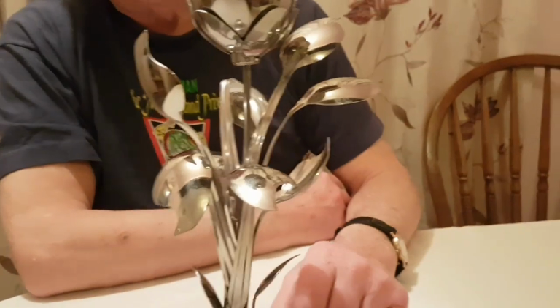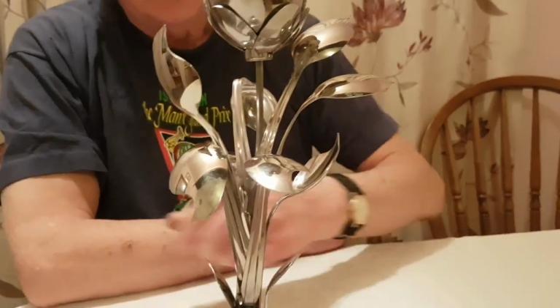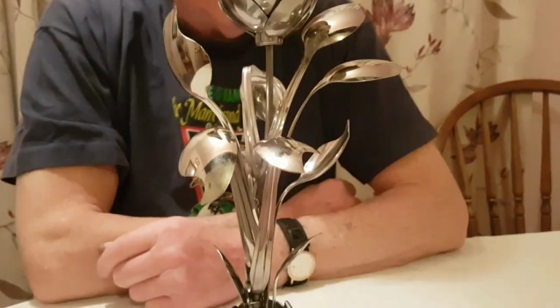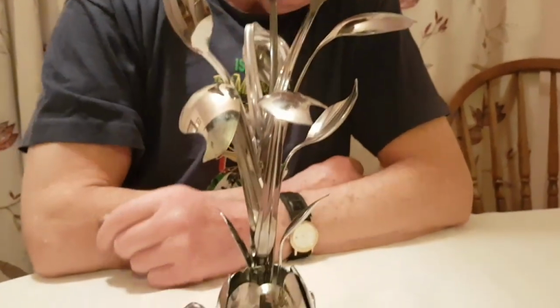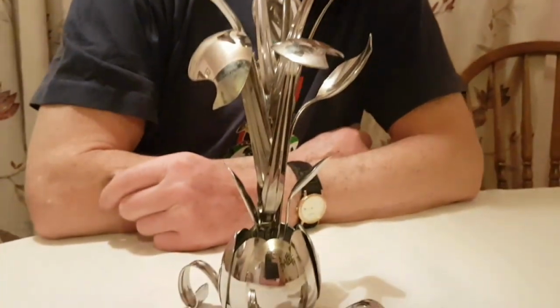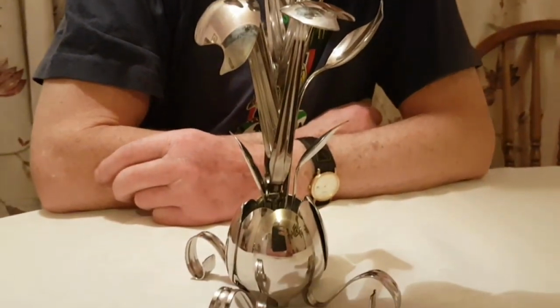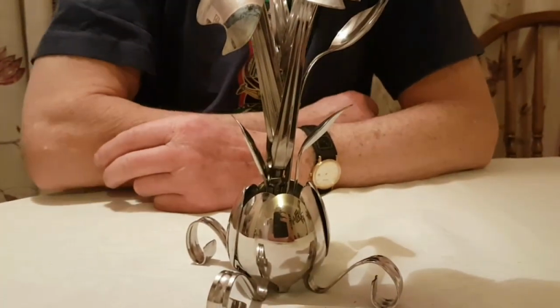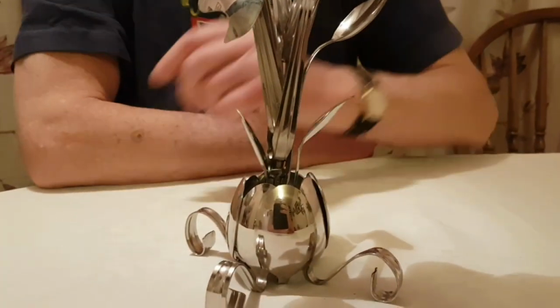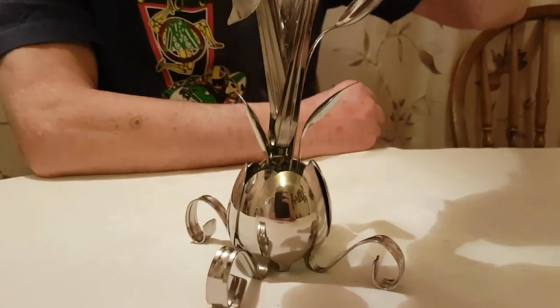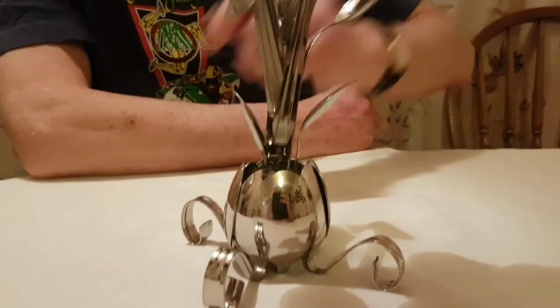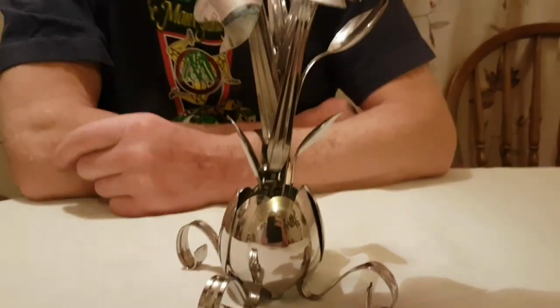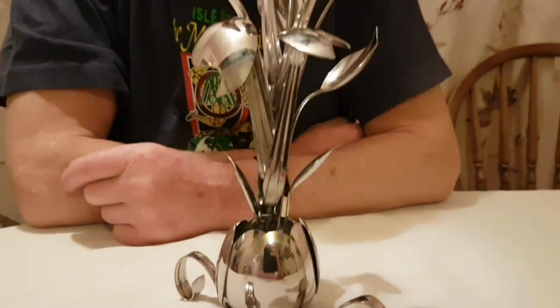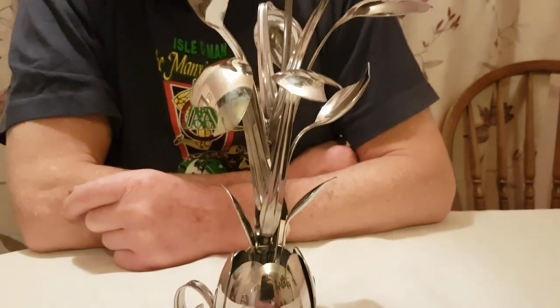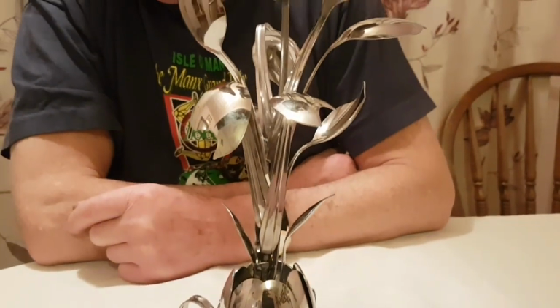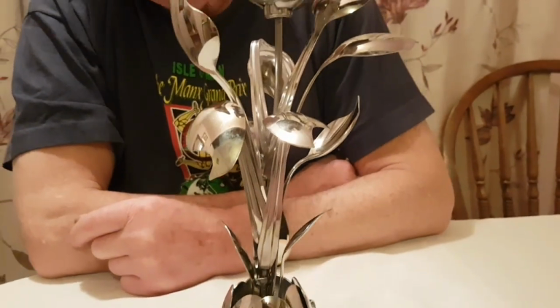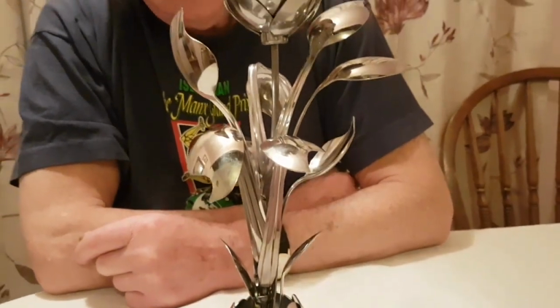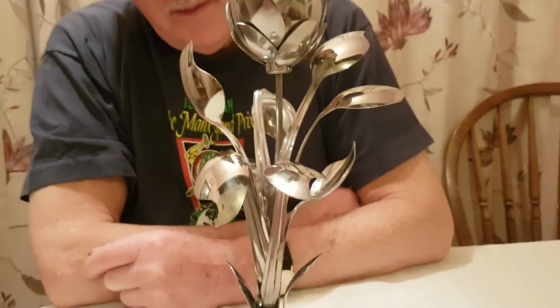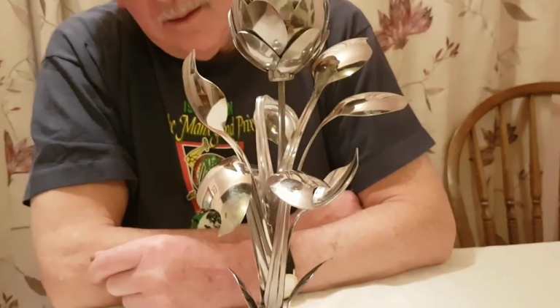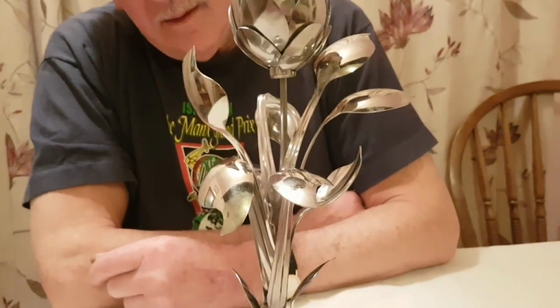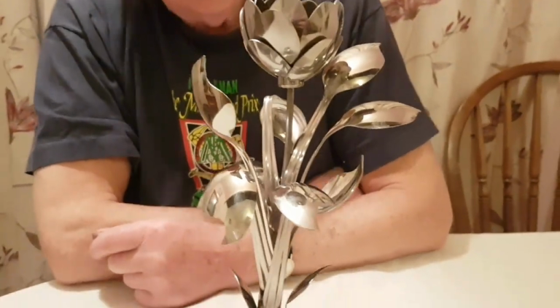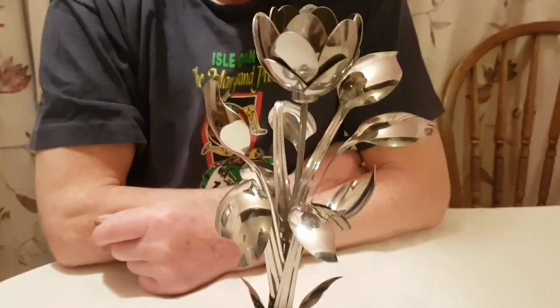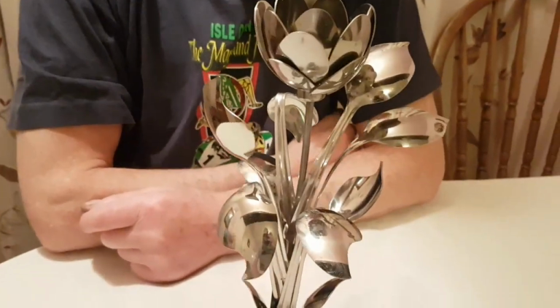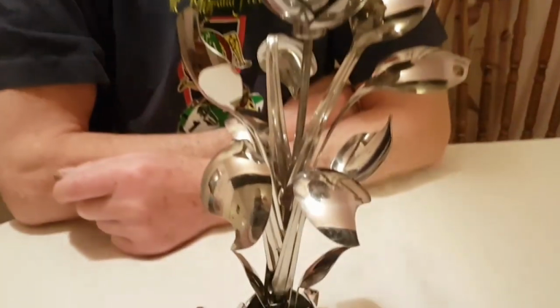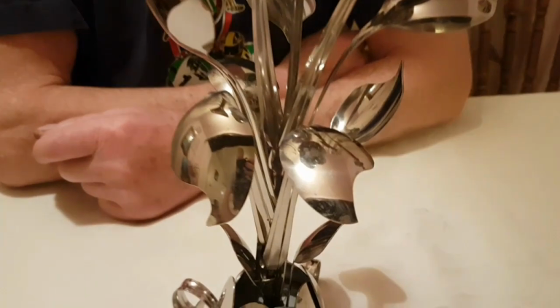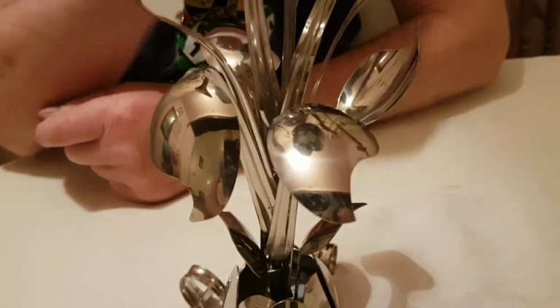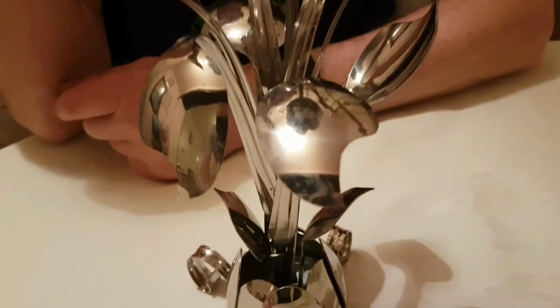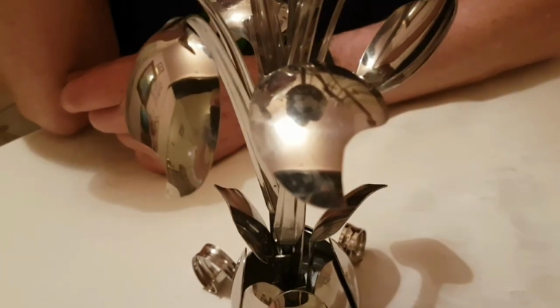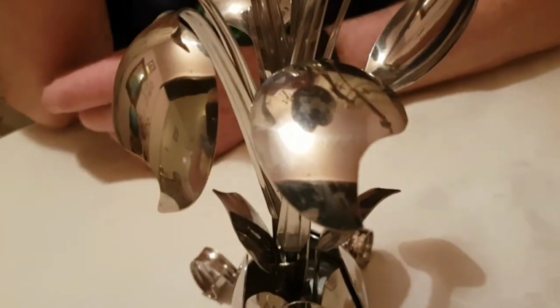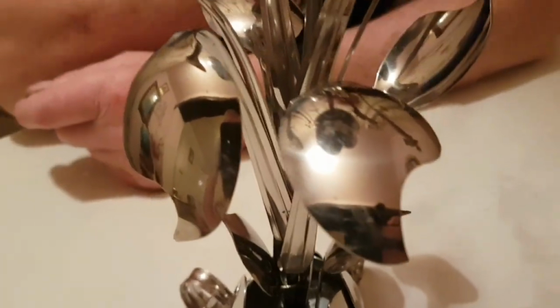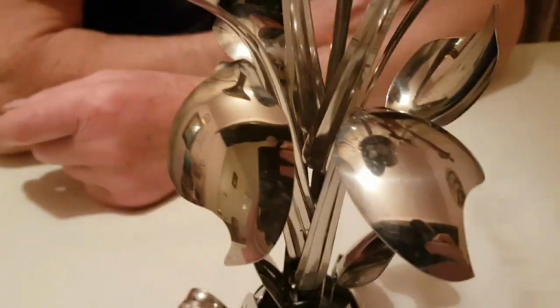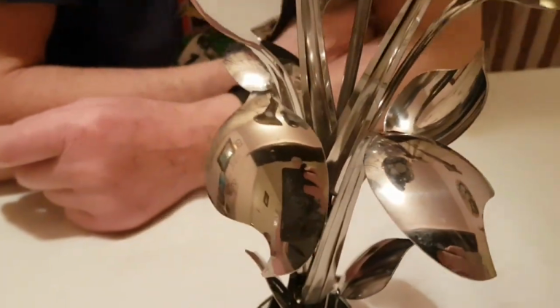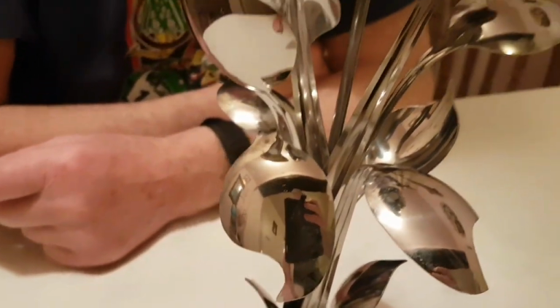It does look nice. This is just spoons, nothing else — well, apart from the stem, of course. It's just spoons. Yeah, the leaves — the way you've cut the leaves — it just makes them look very nice.